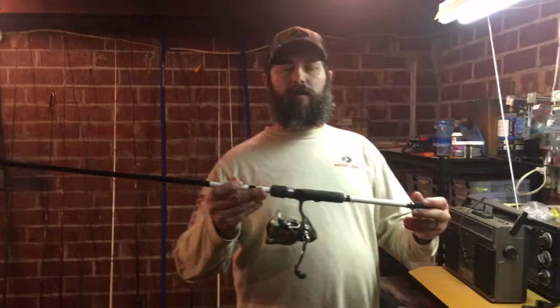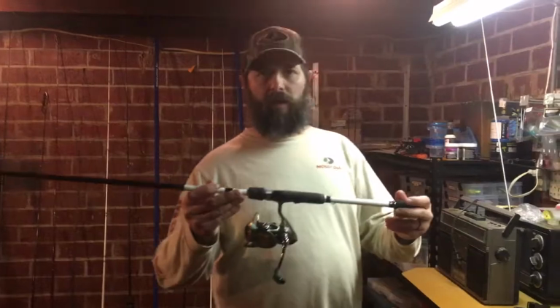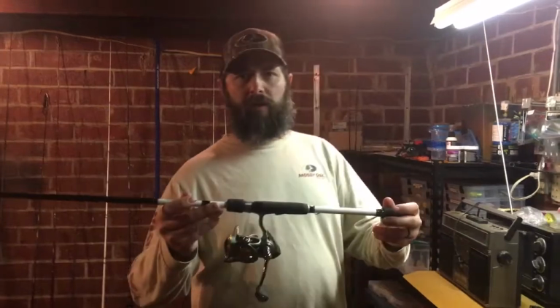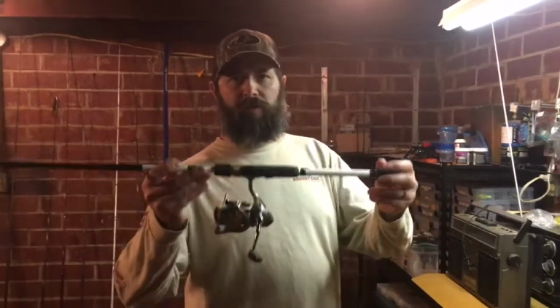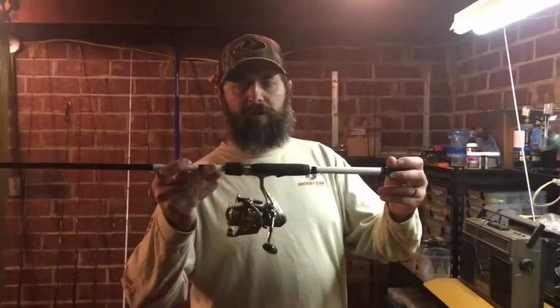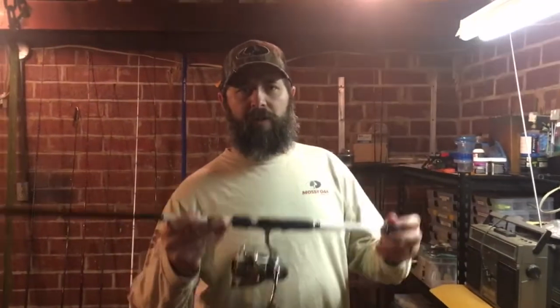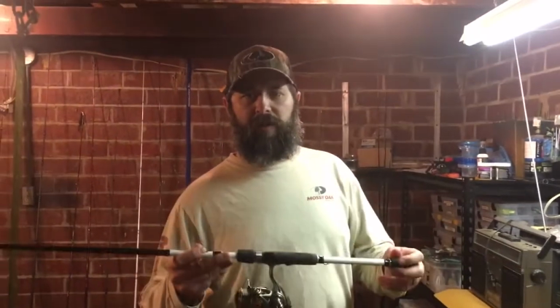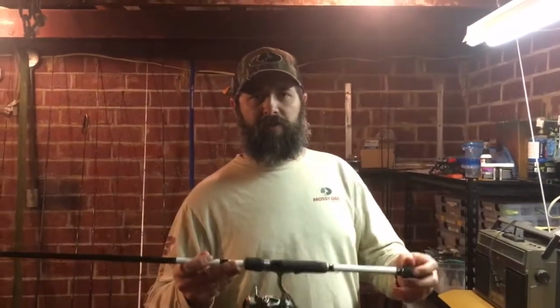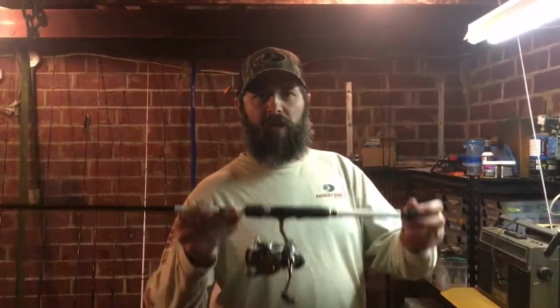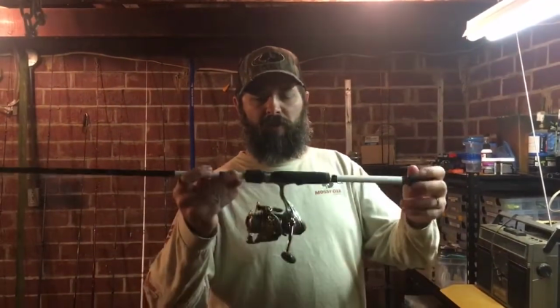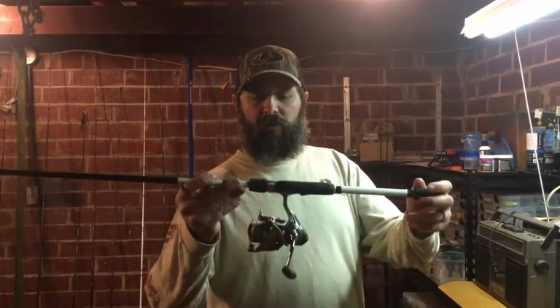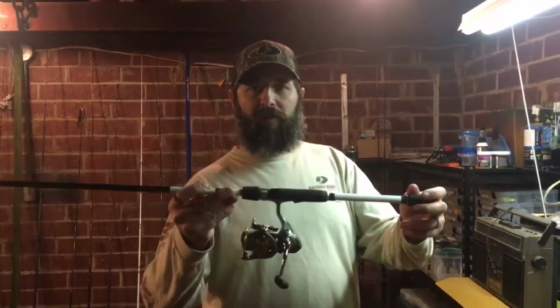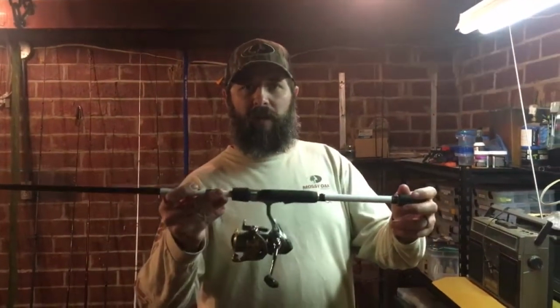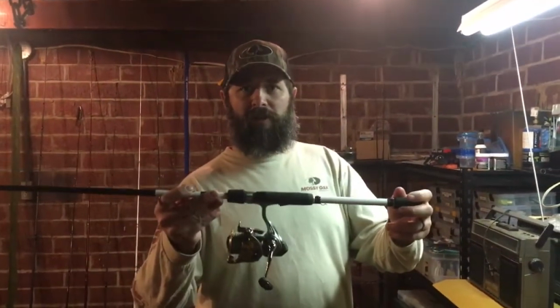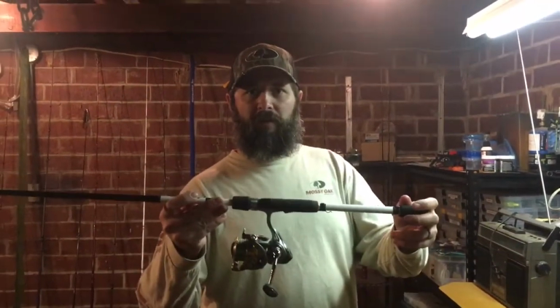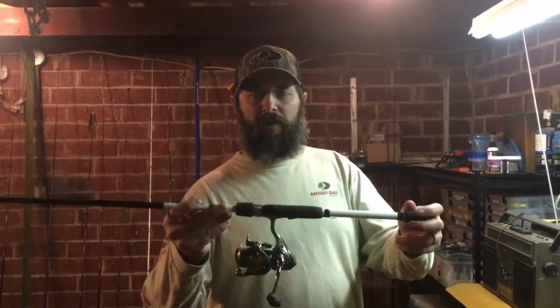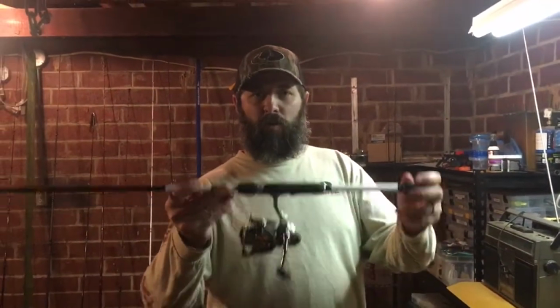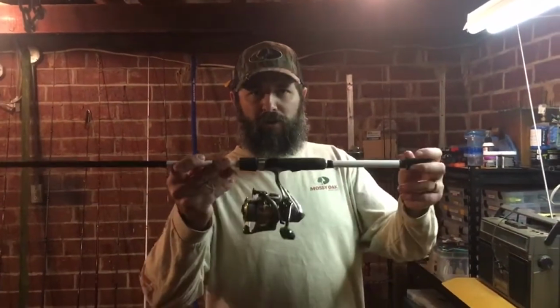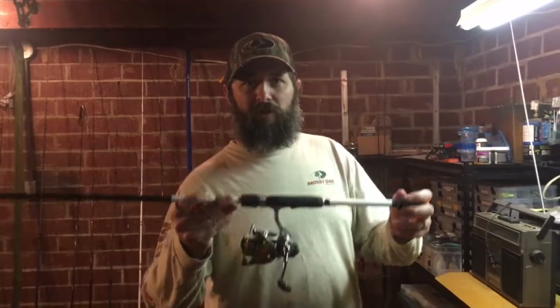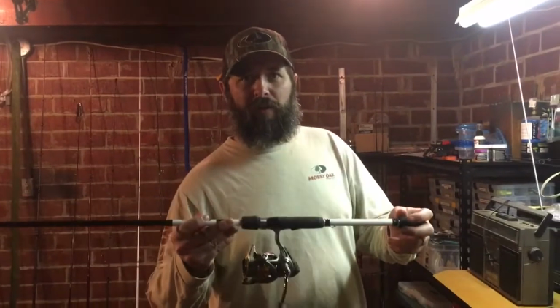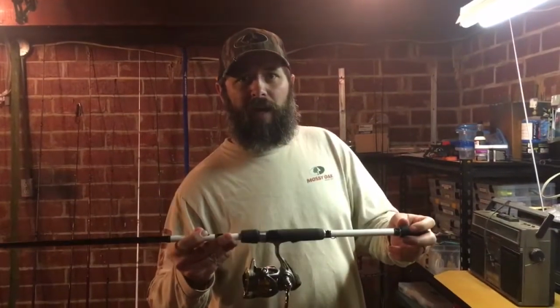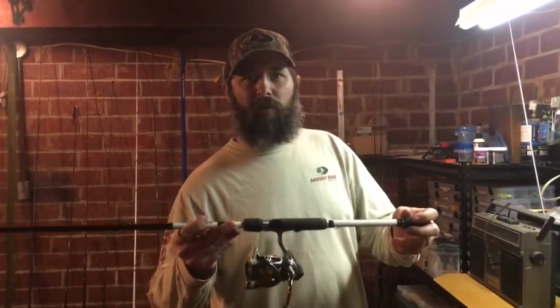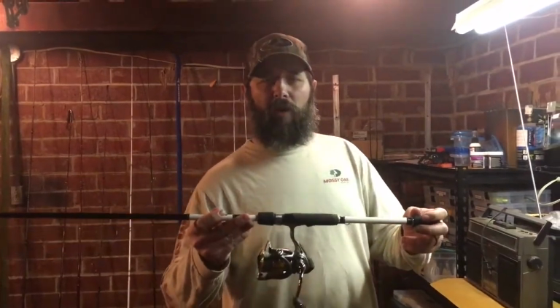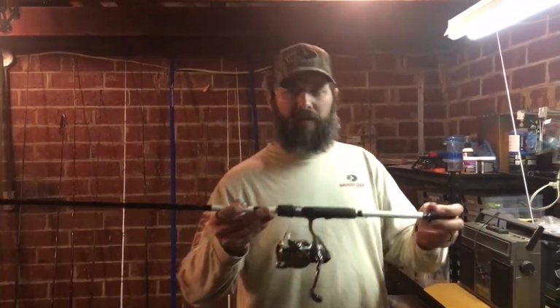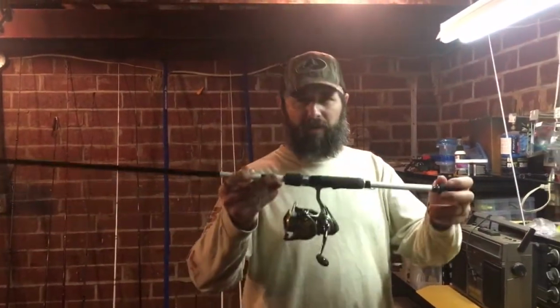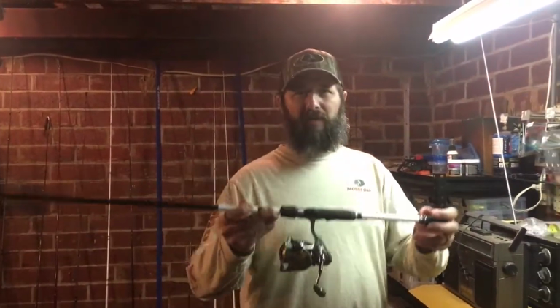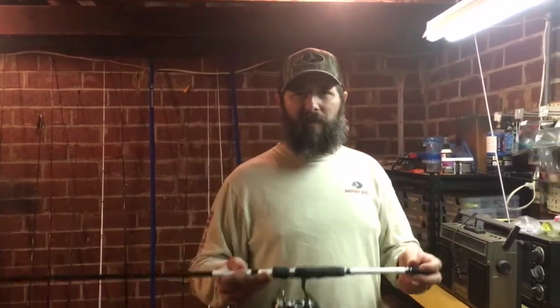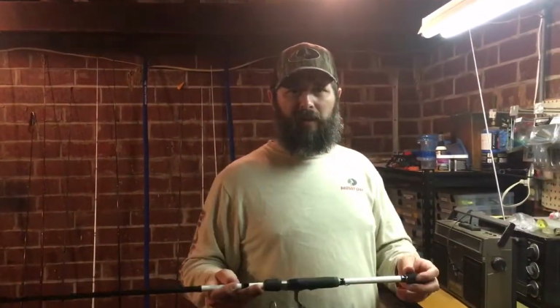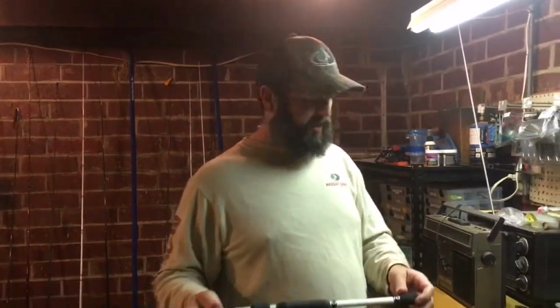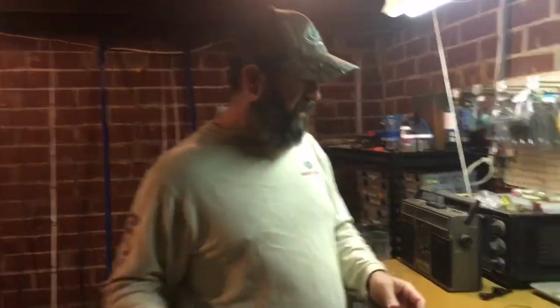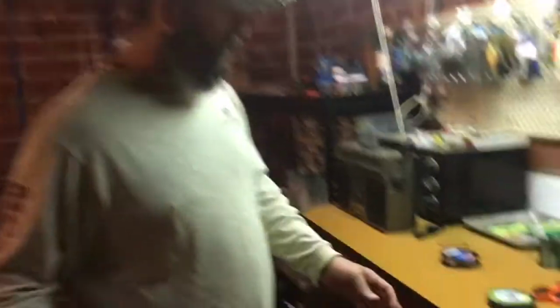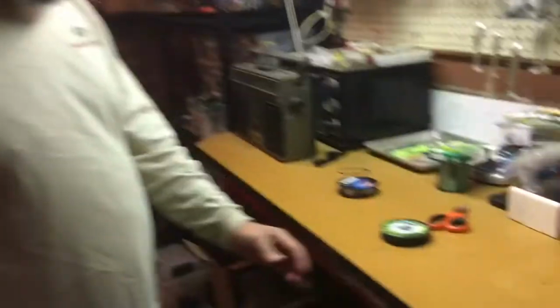Josh here with Josh and Hunter's Adventures. For those of you who like to throw braid on a spinning rod, we're going to show you how to tie a fluorocarbon leader. It's called an Albright knot. Let's get into it right here.